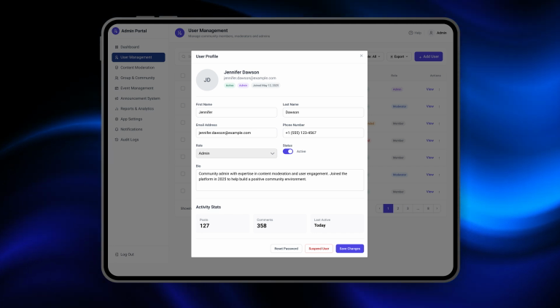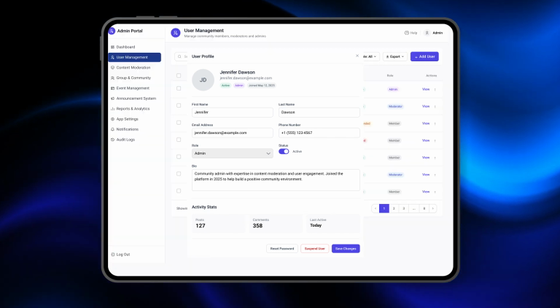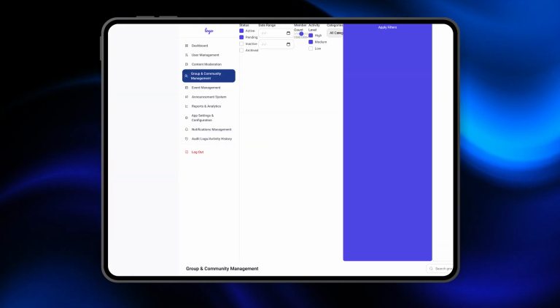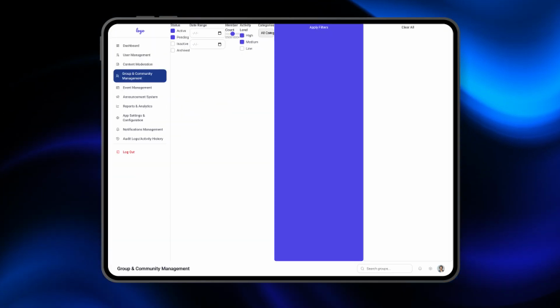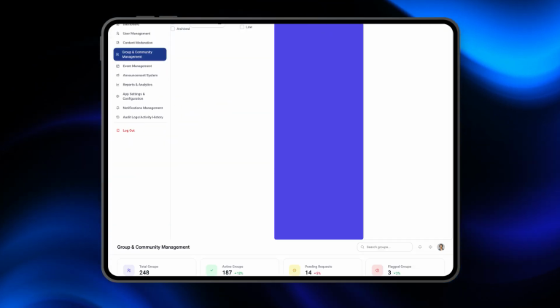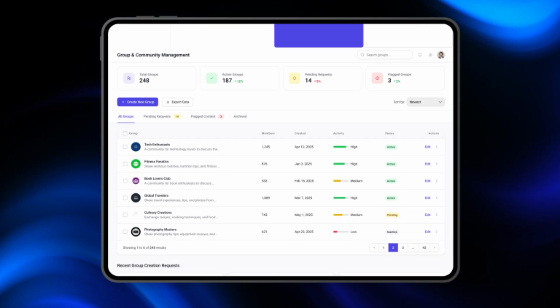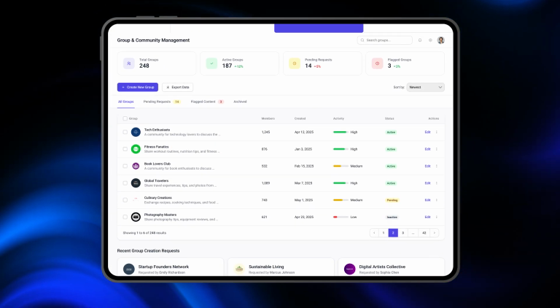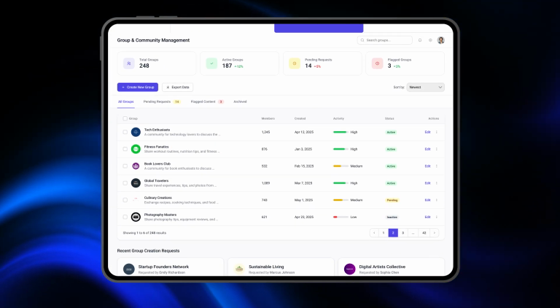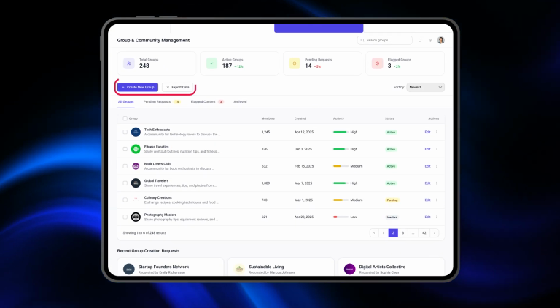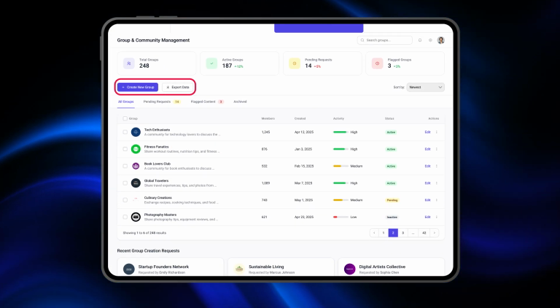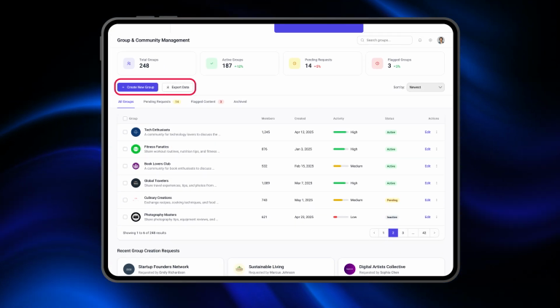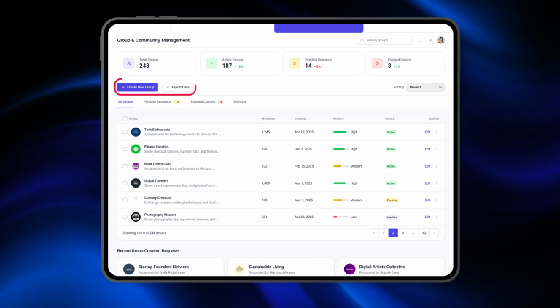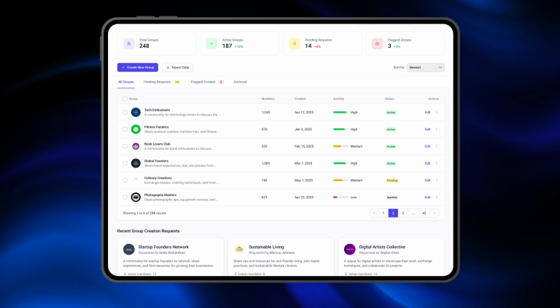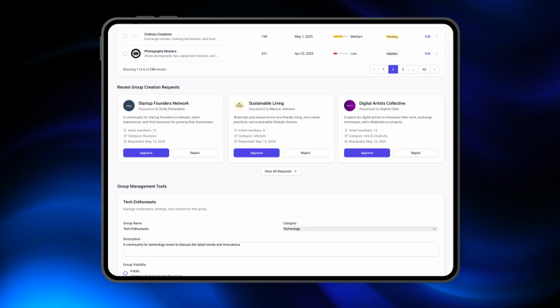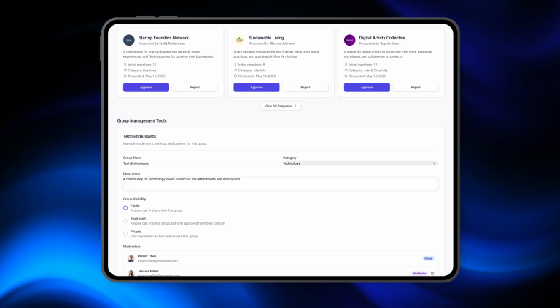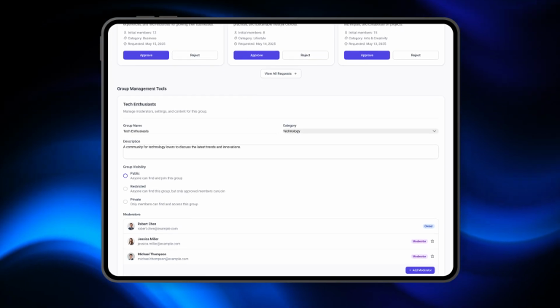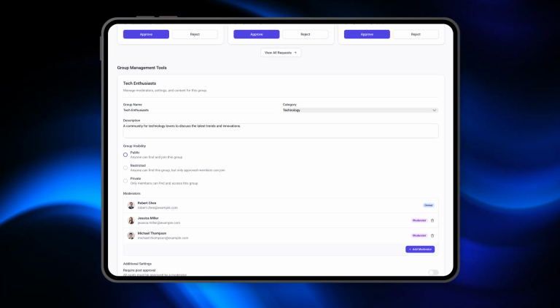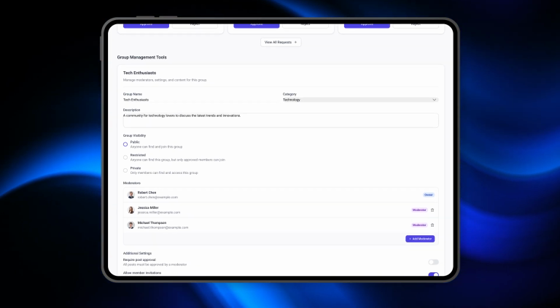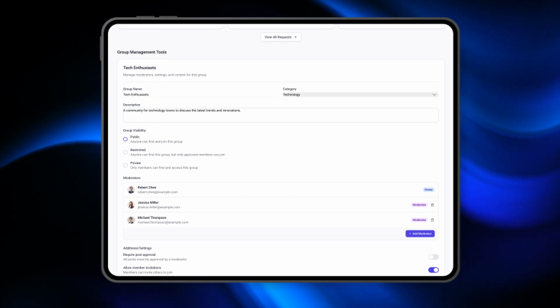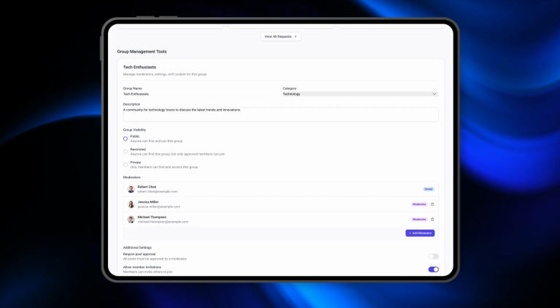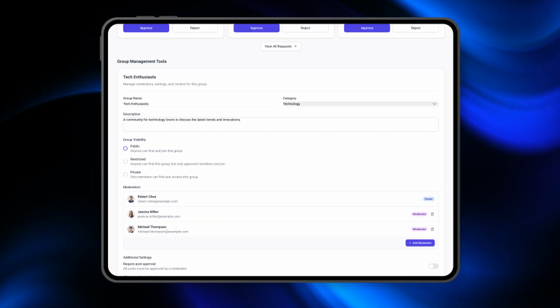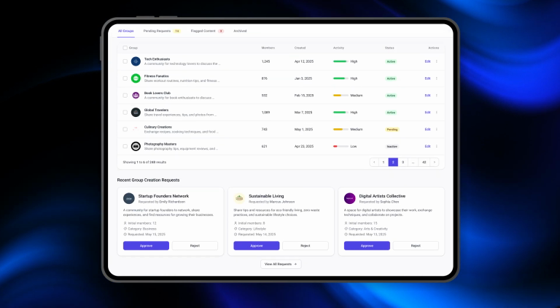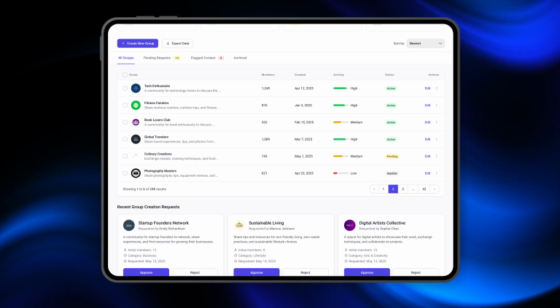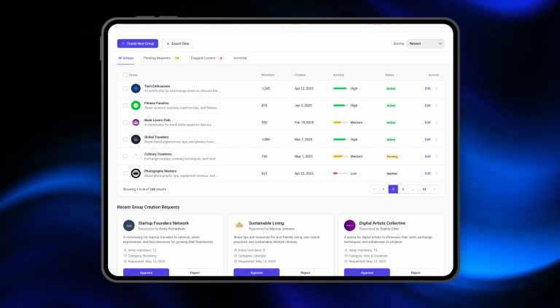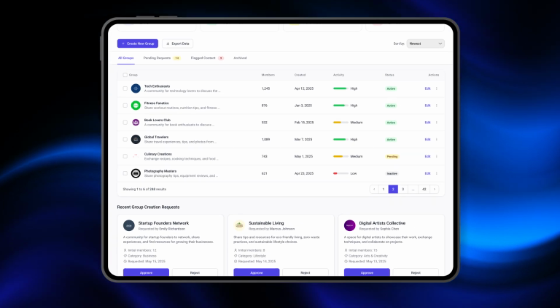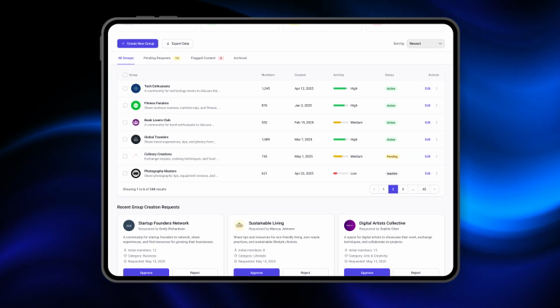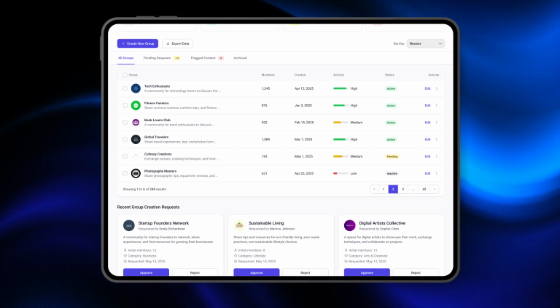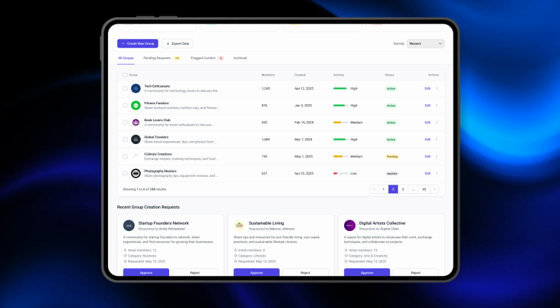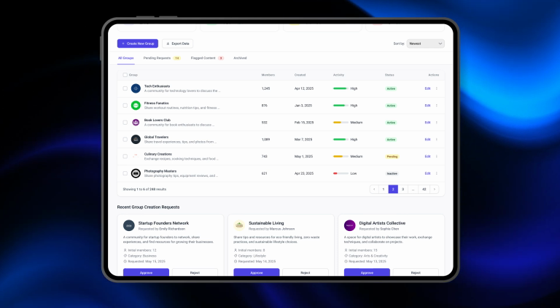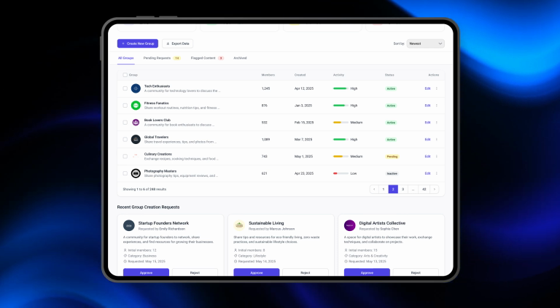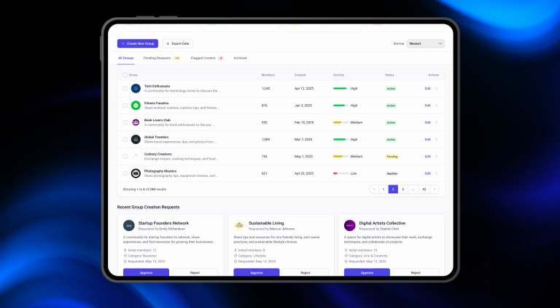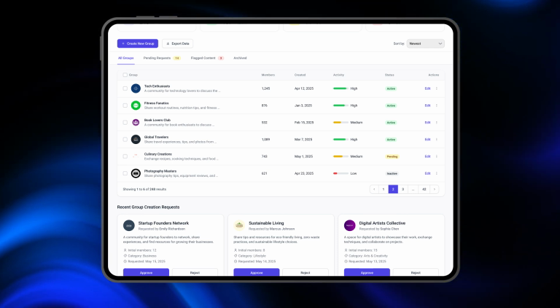Then we've got group management, where admins can create new groups, assign members, or tweak group settings. Perfect for companies or communities that want to organize users into teams or interest categories.